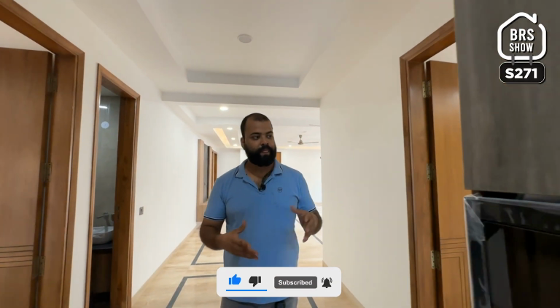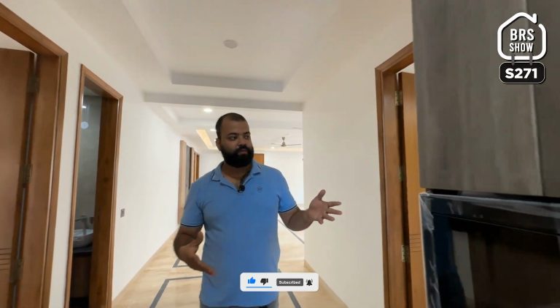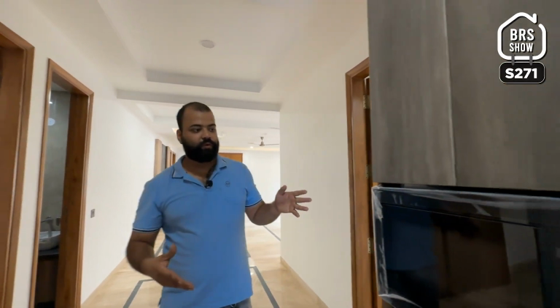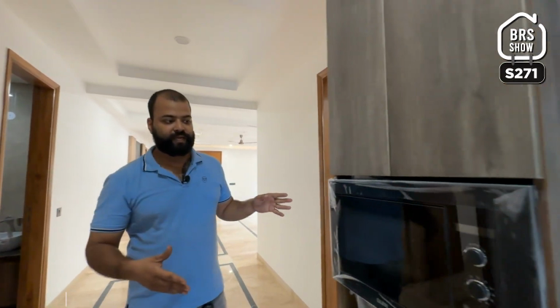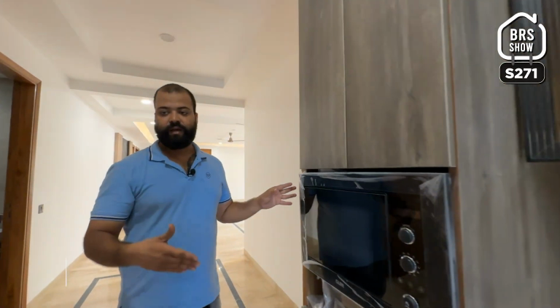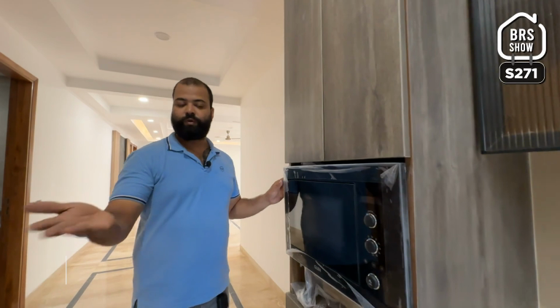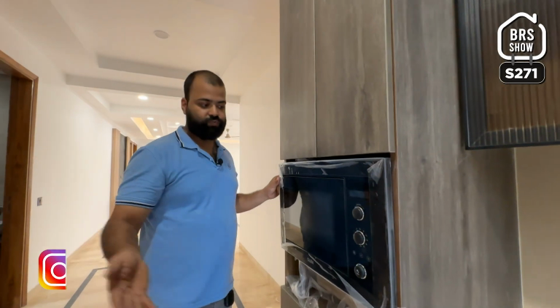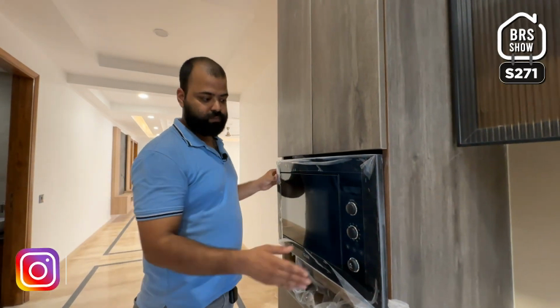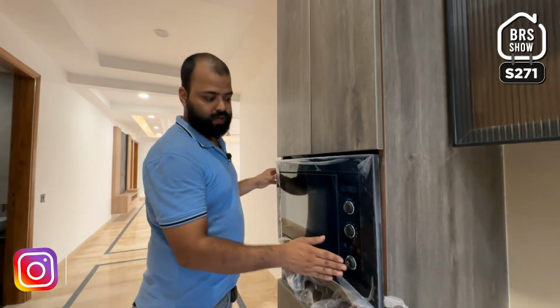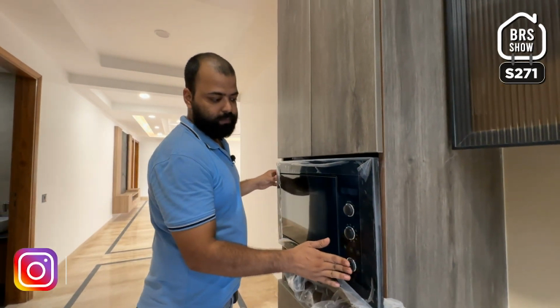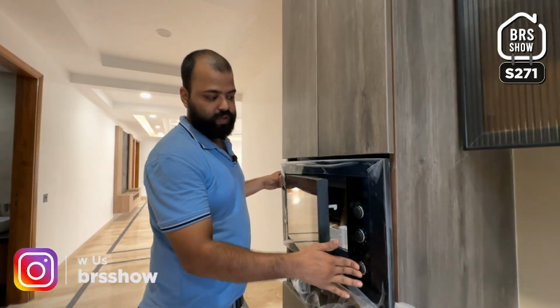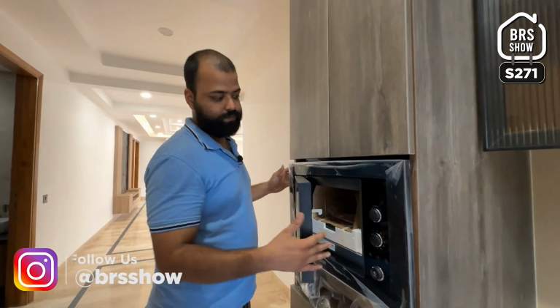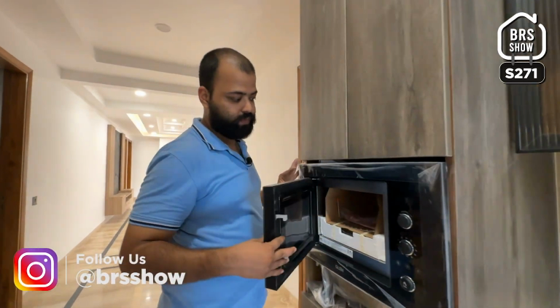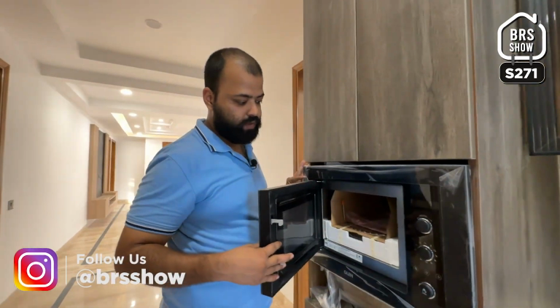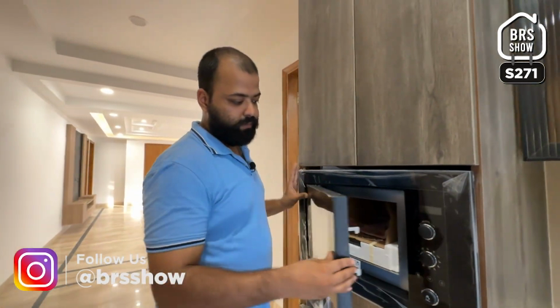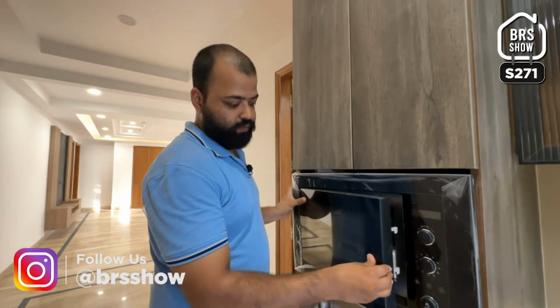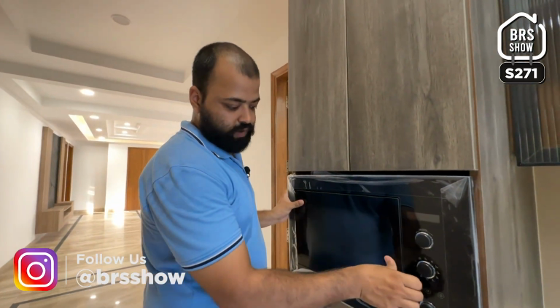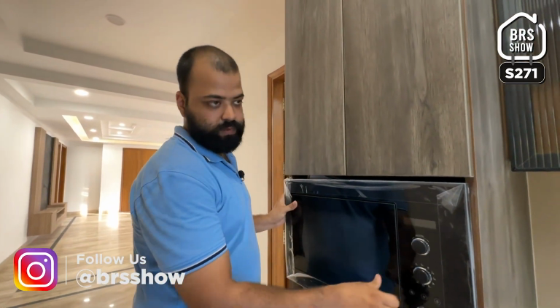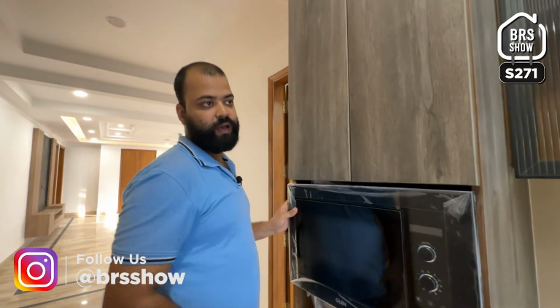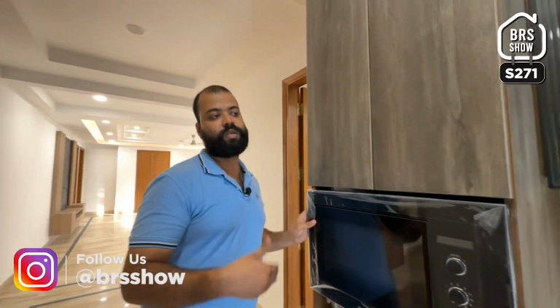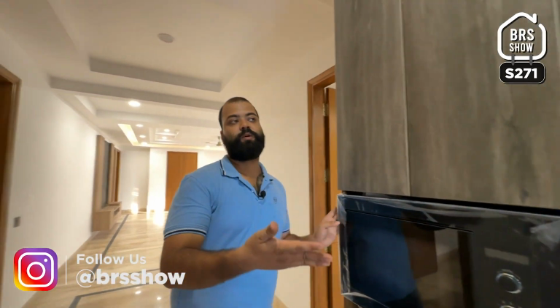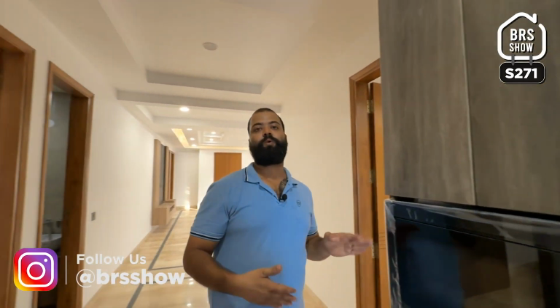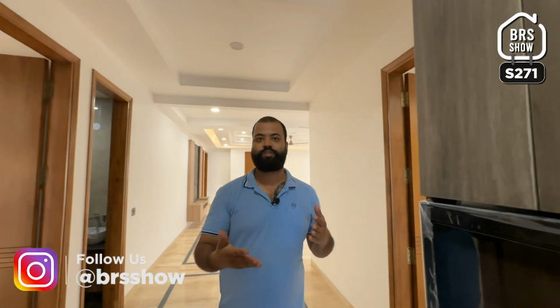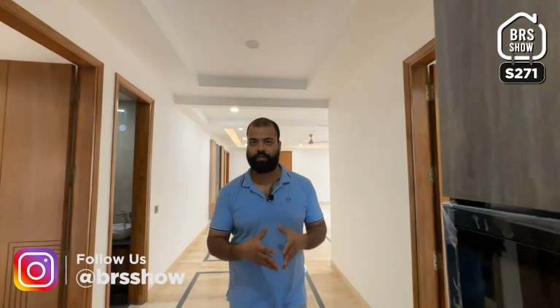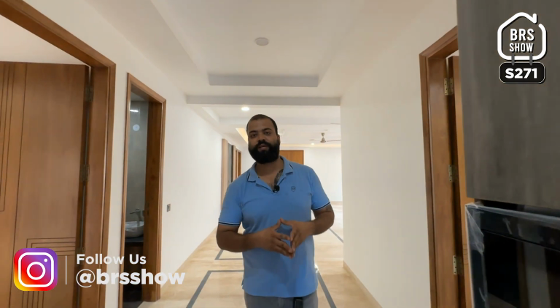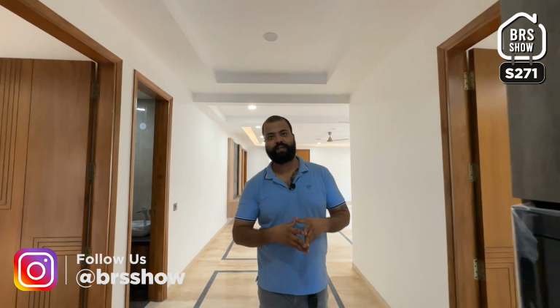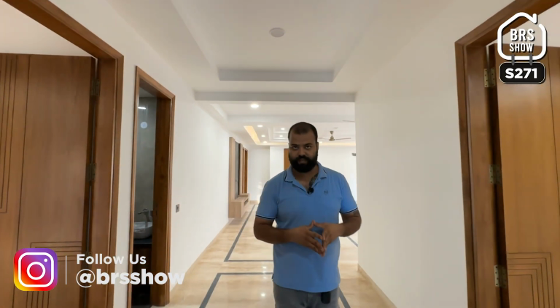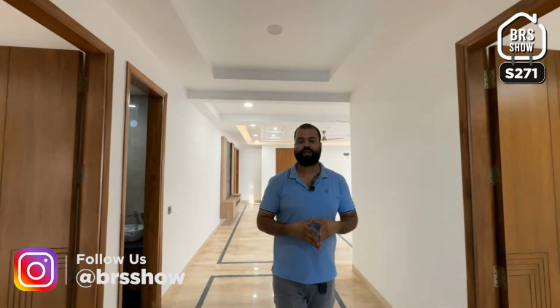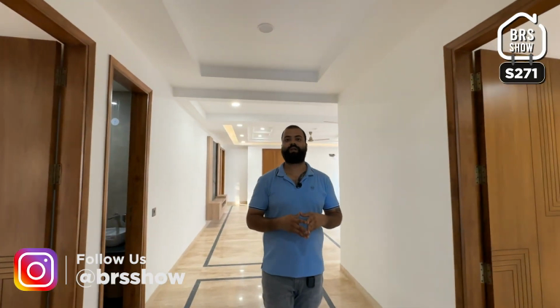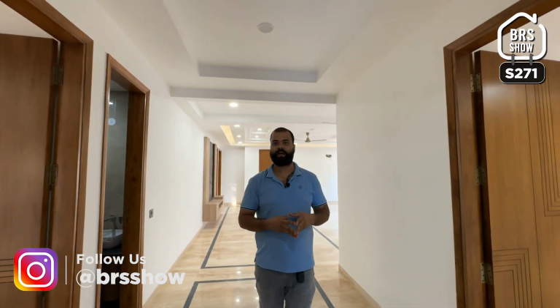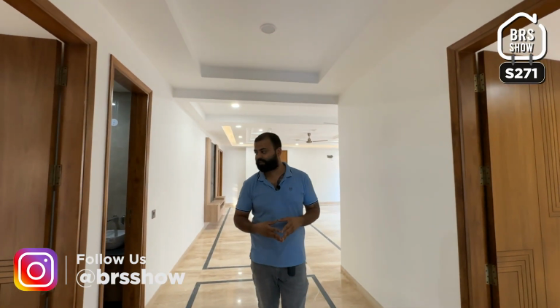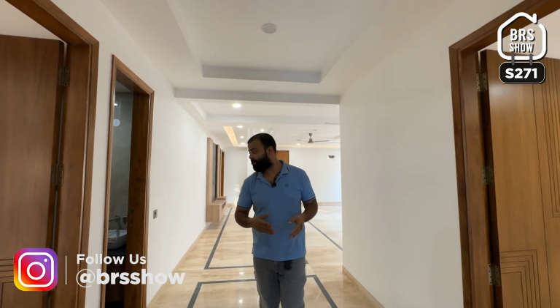How is it? You get a dishwasher, you get a microwave oven, a hob, a chimney — all these things you get.